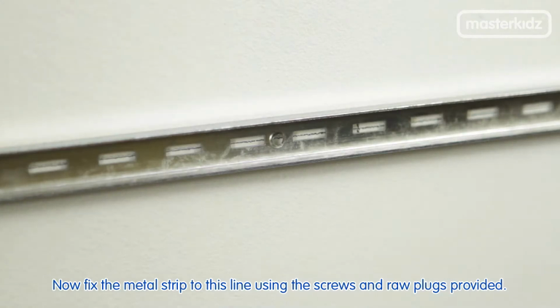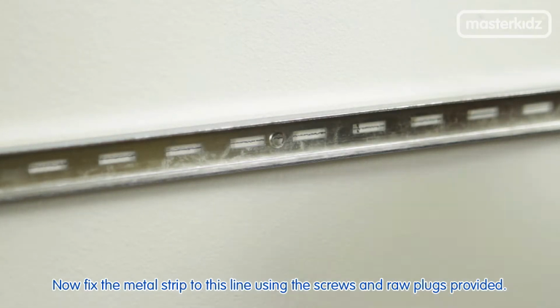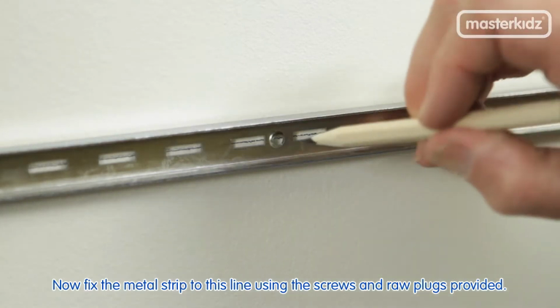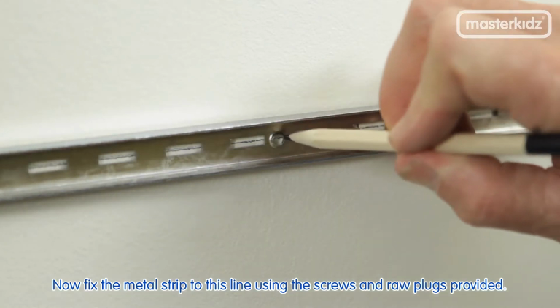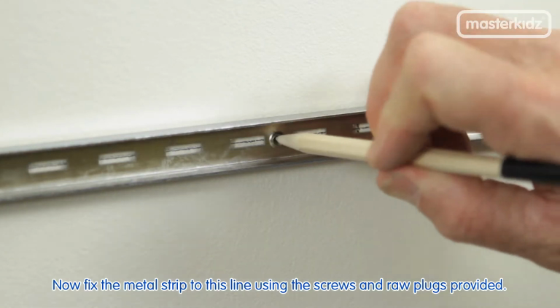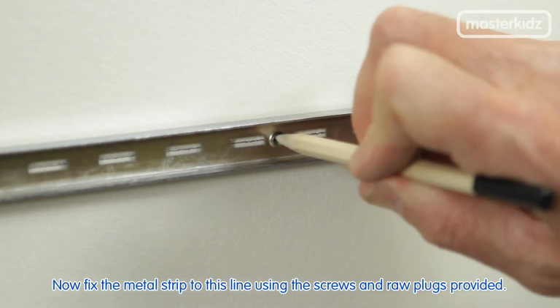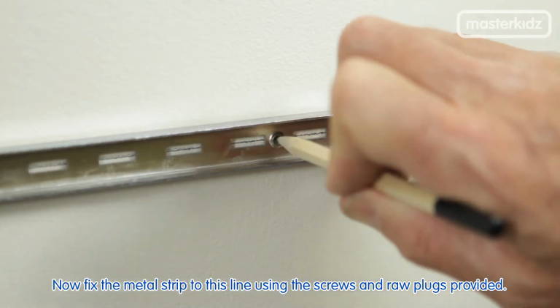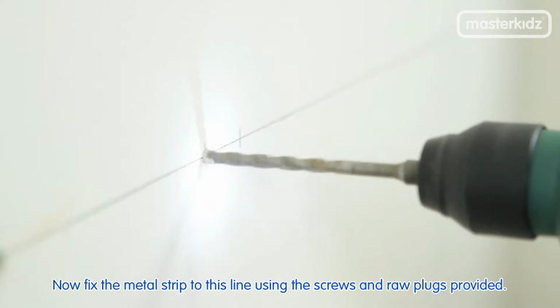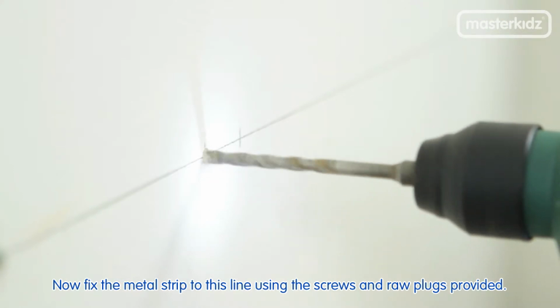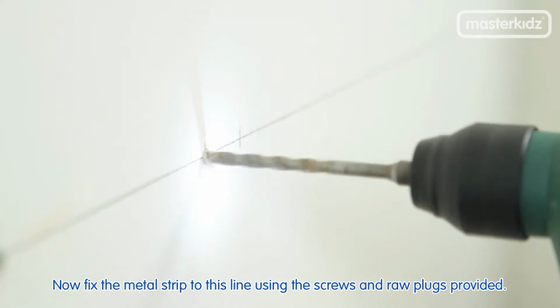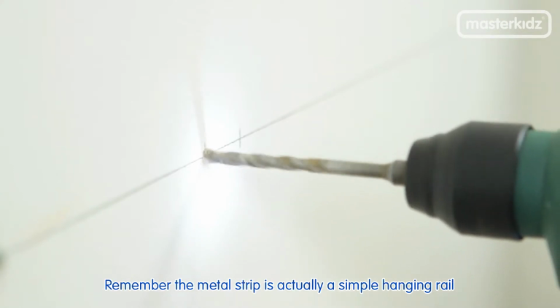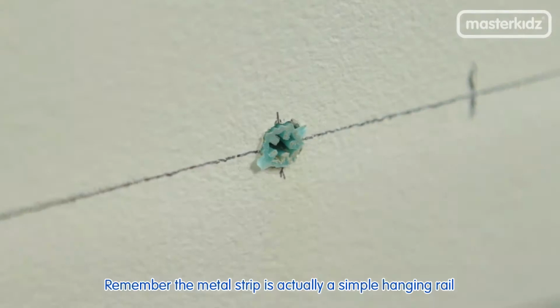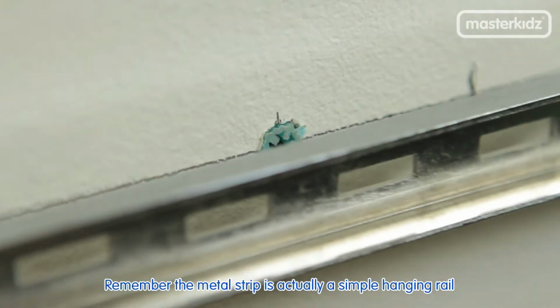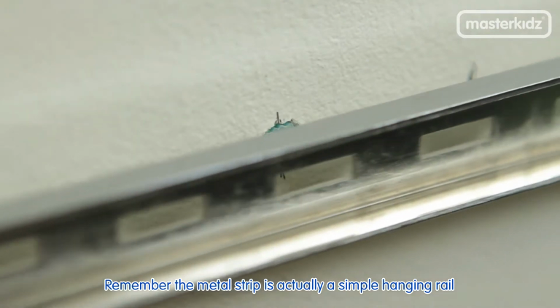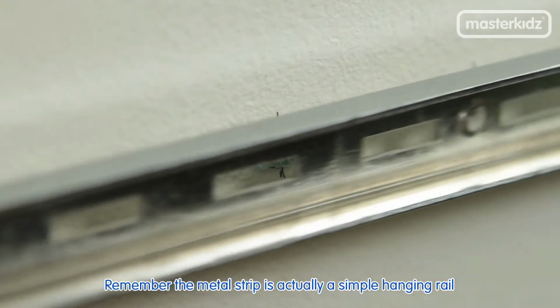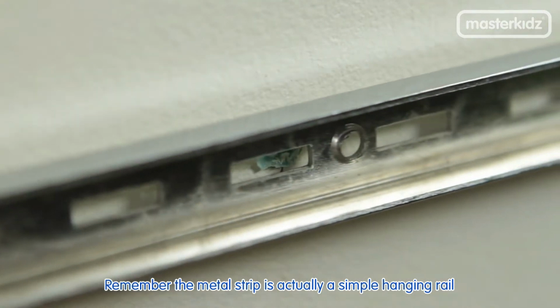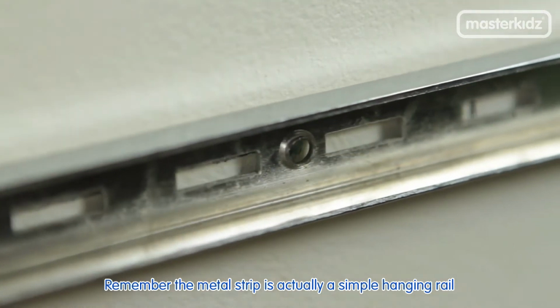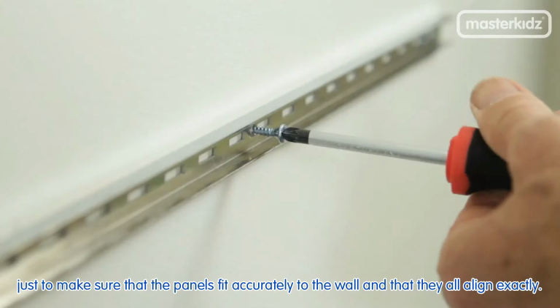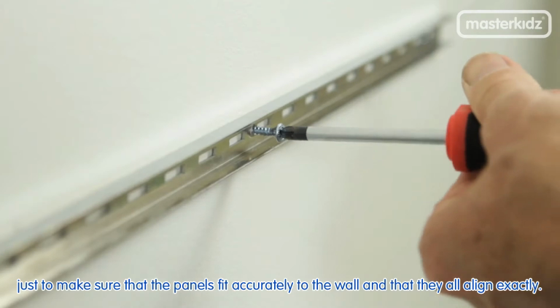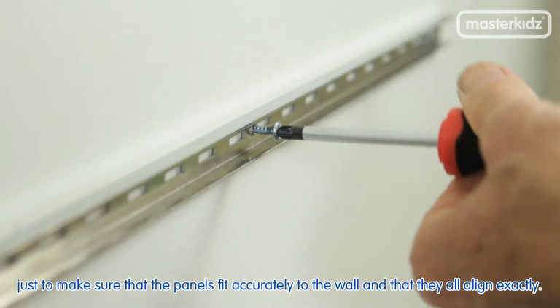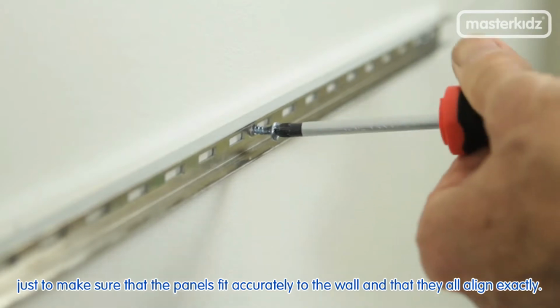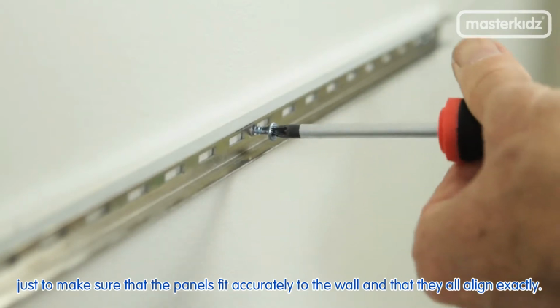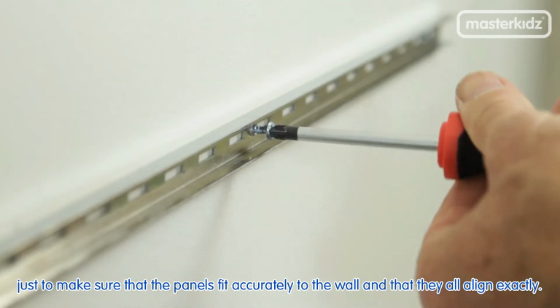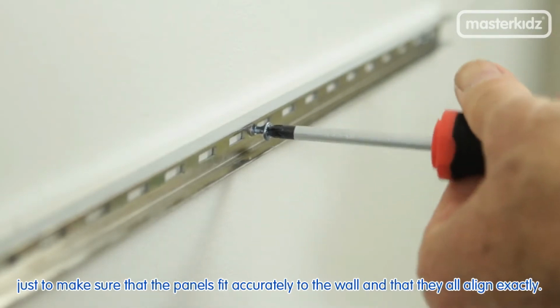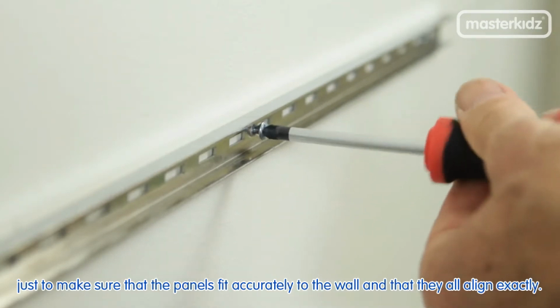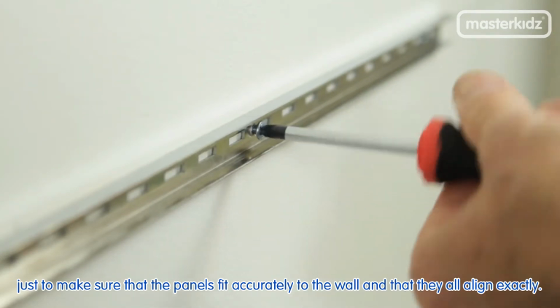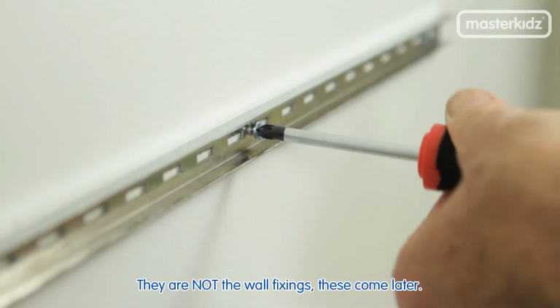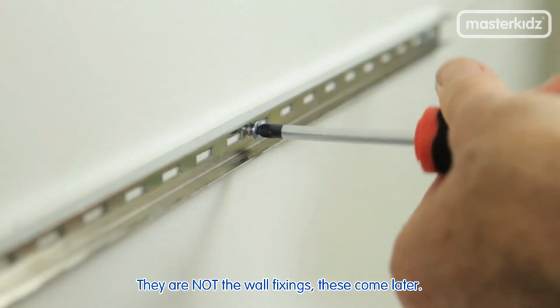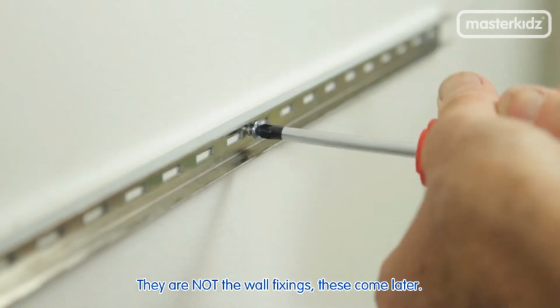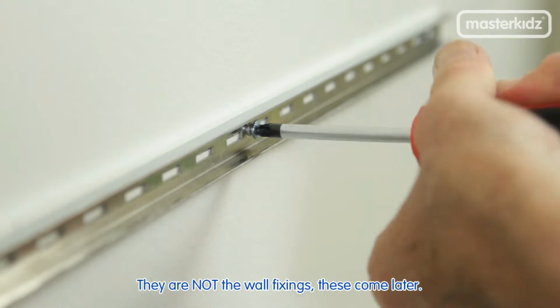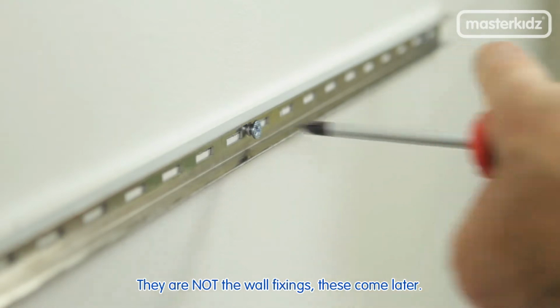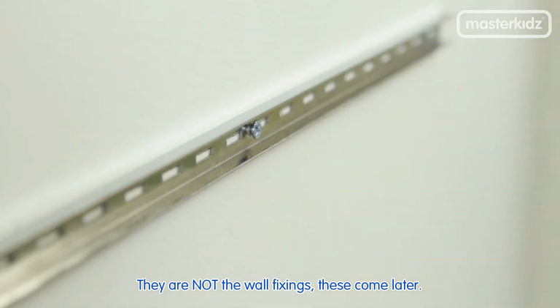Using a spirit level, check that the line is accurately level. Now fix the metal strip to this line using the screws and raw plugs provided. Remember, the metal strip is a simple hanging rail to make sure that the panels fit accurately to the wall and that they all align exactly. They are not the wall fixings — these come later.